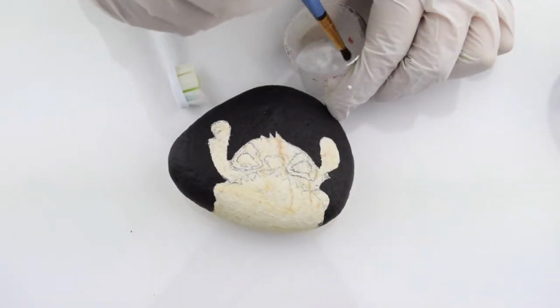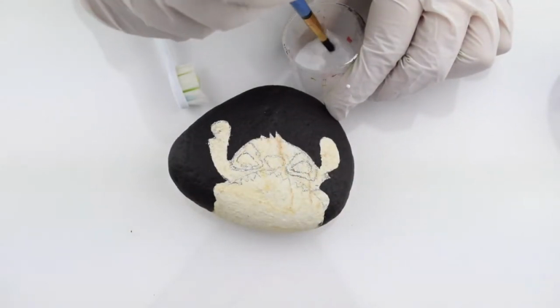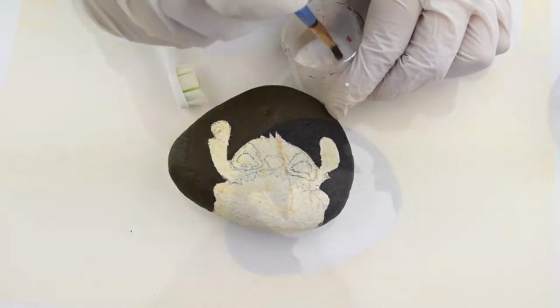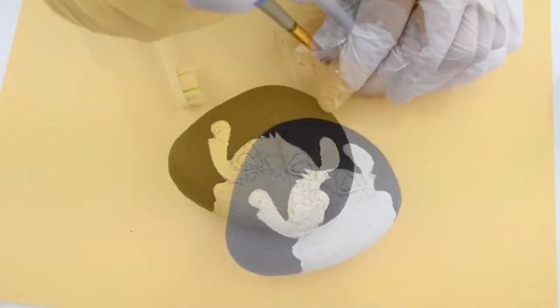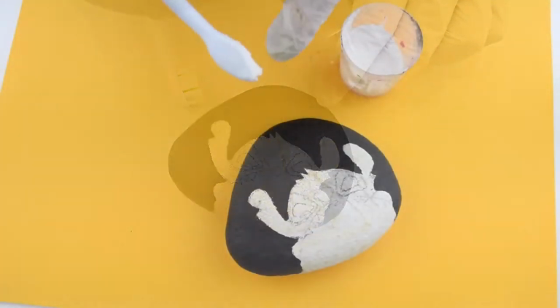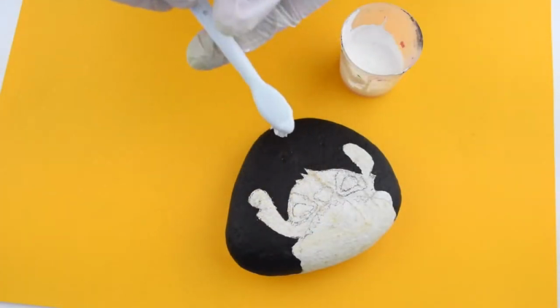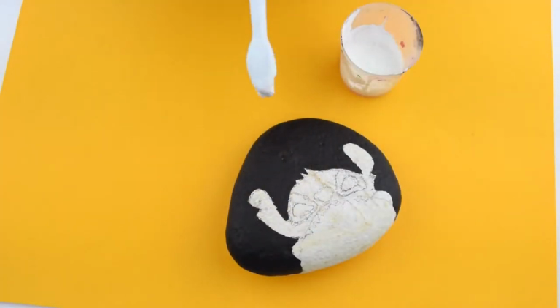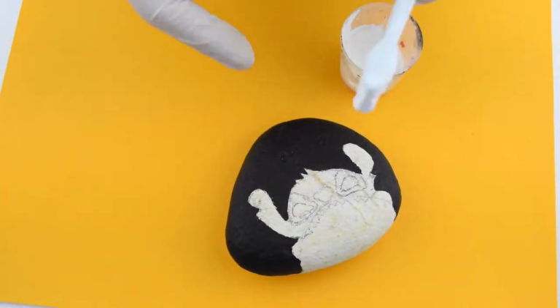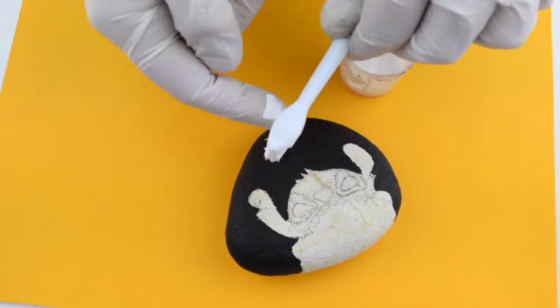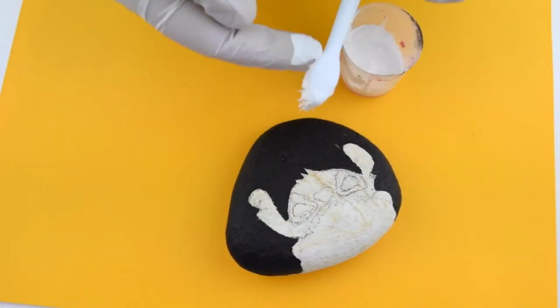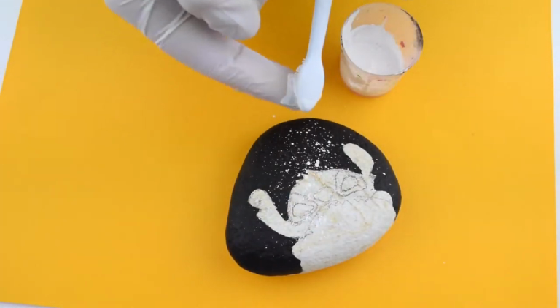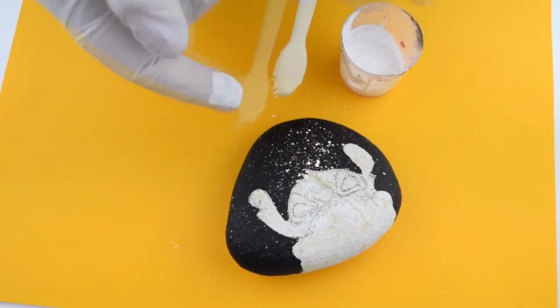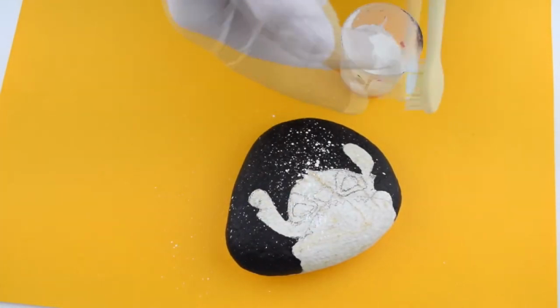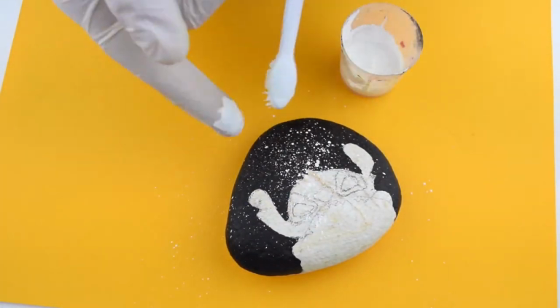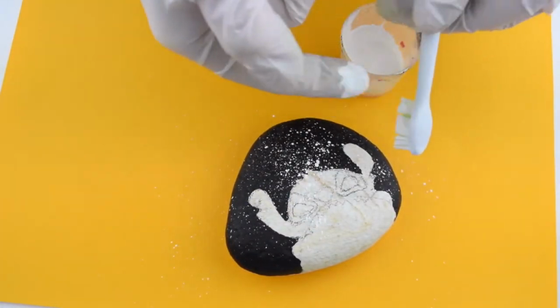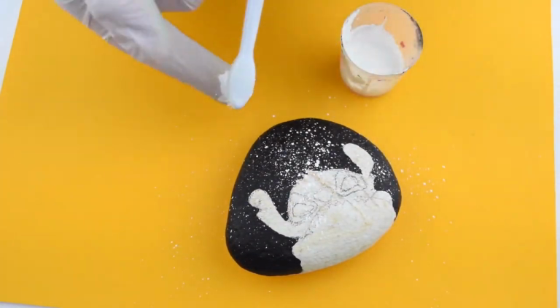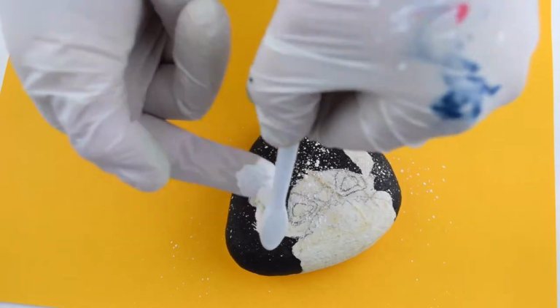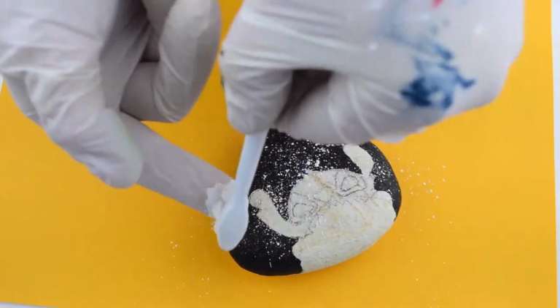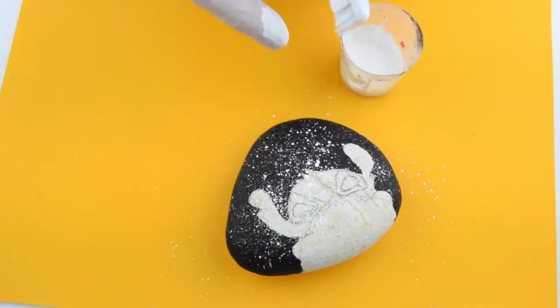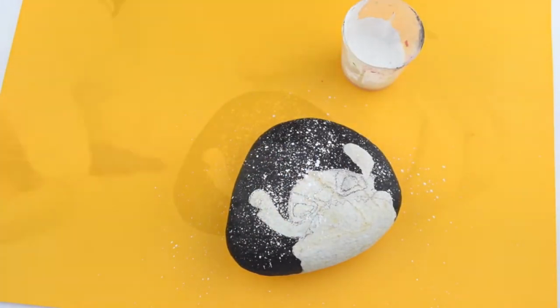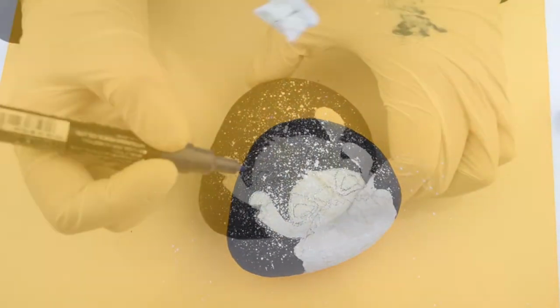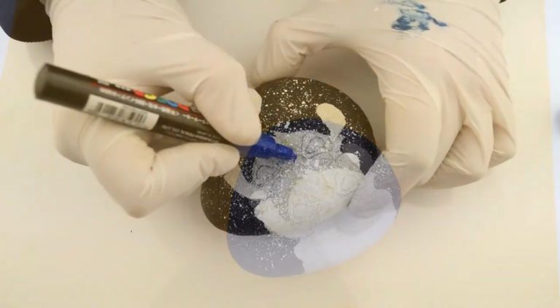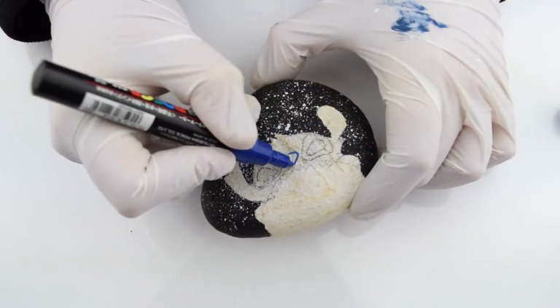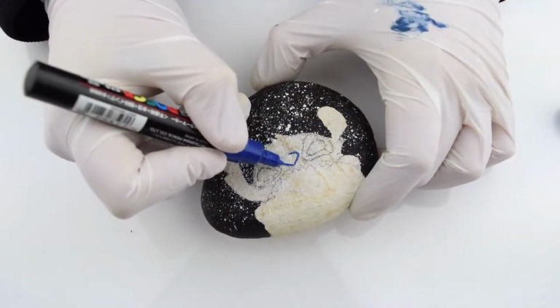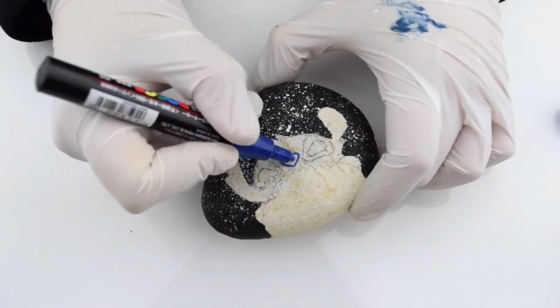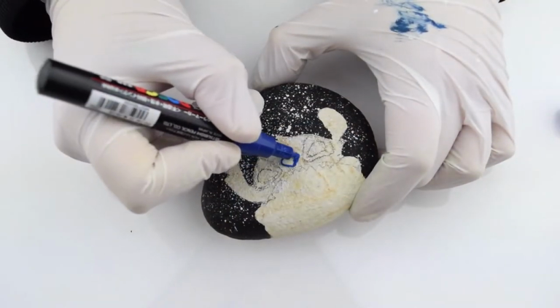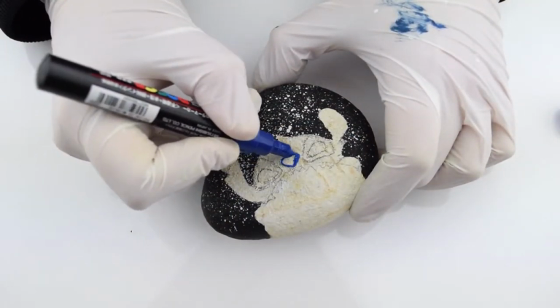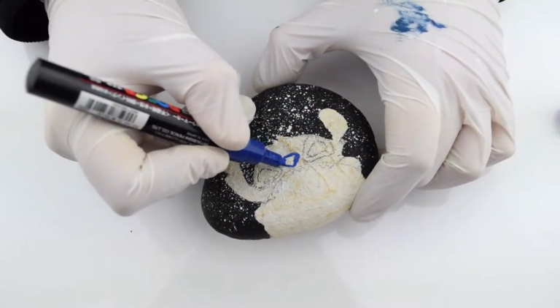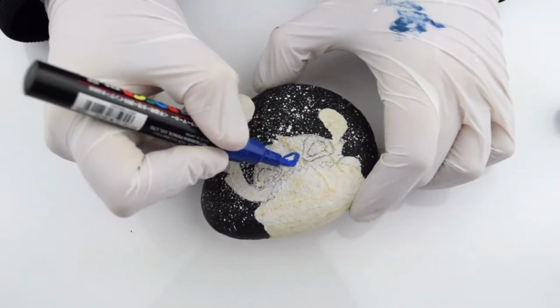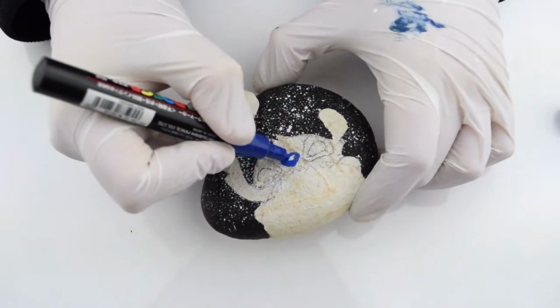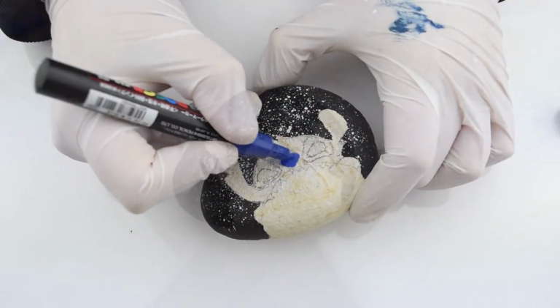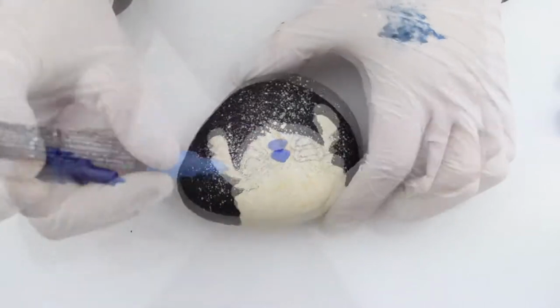Now we're gonna mix a little white paint with water and add our stars. We're doing this now so that we don't cover our Stitch, and it's quick and easy.